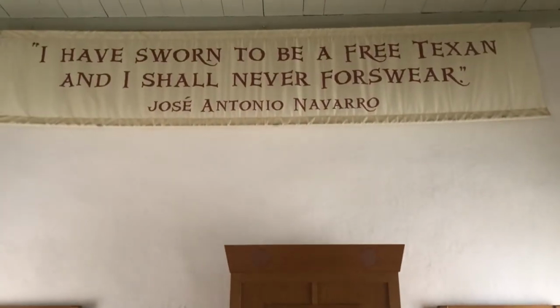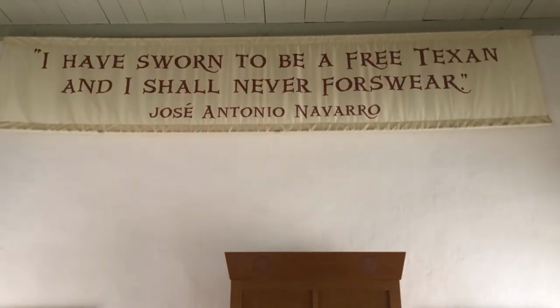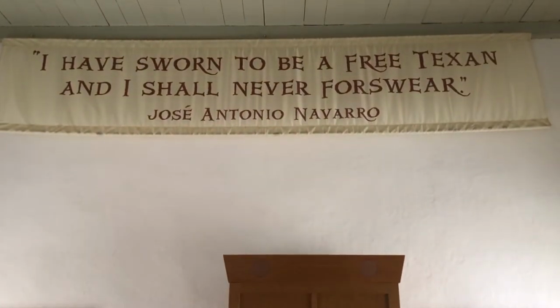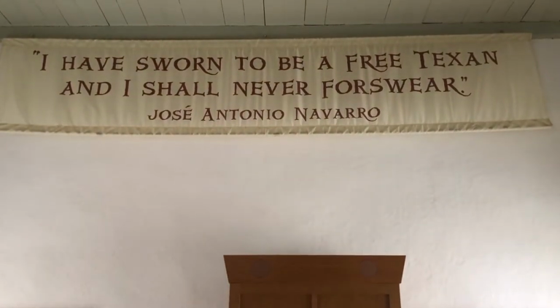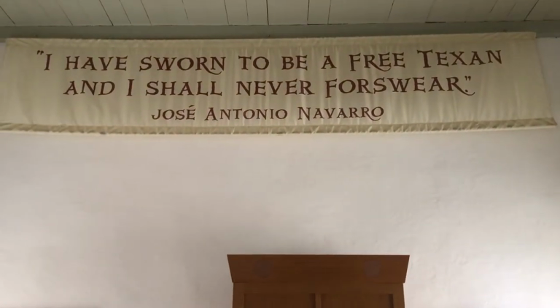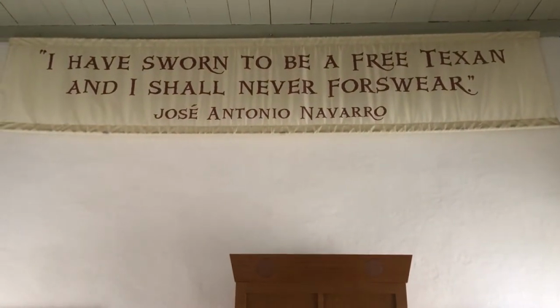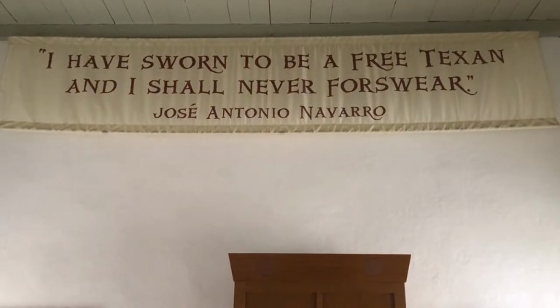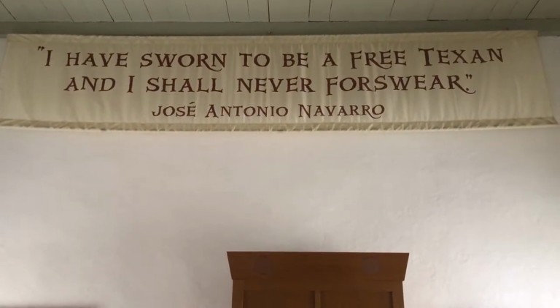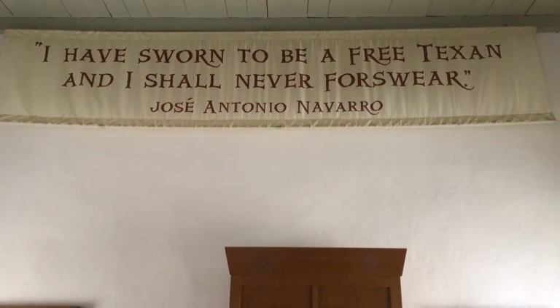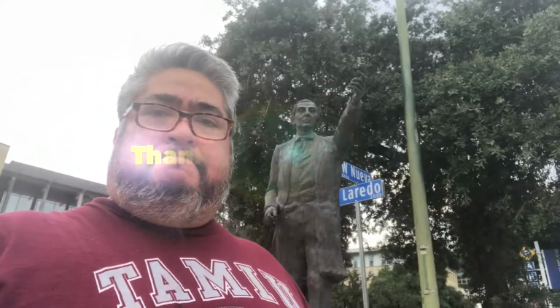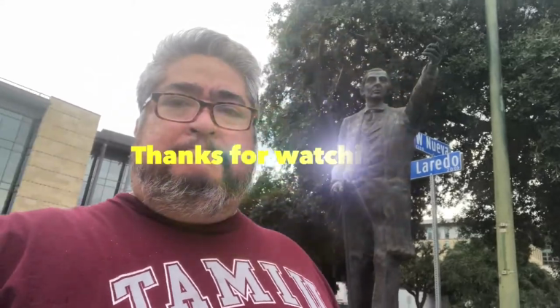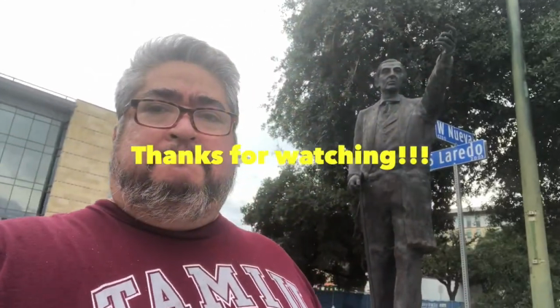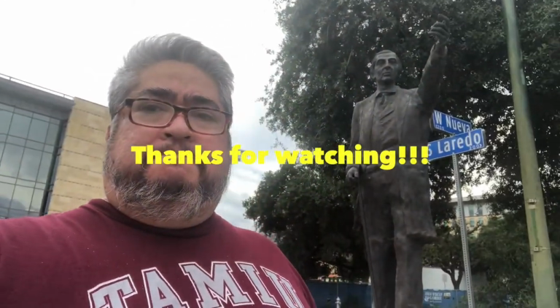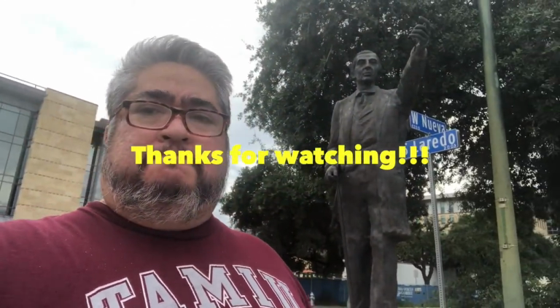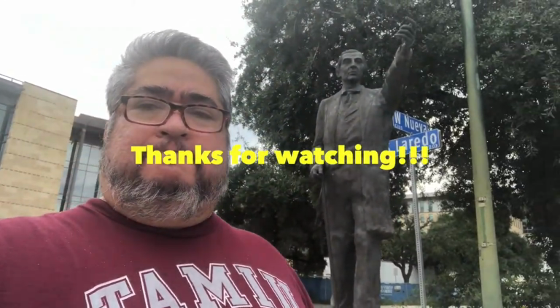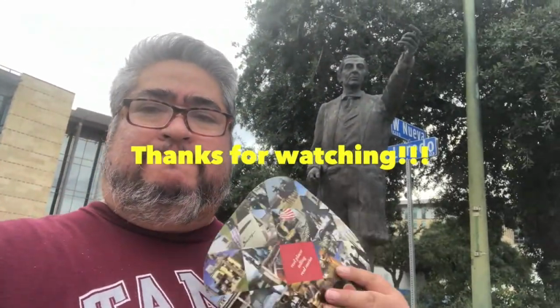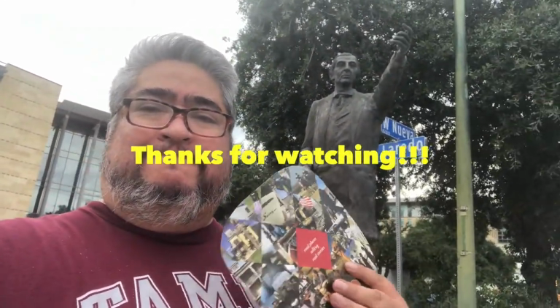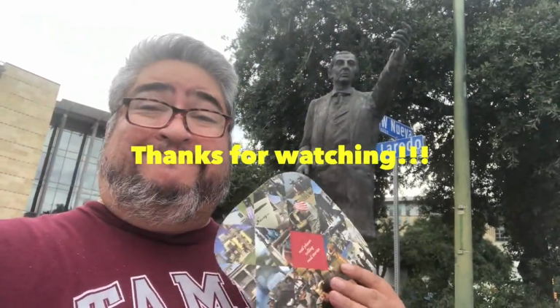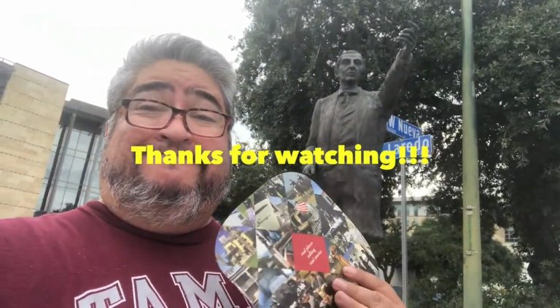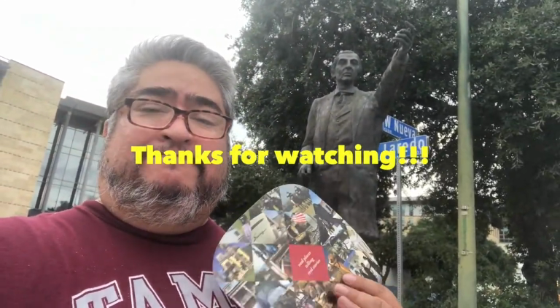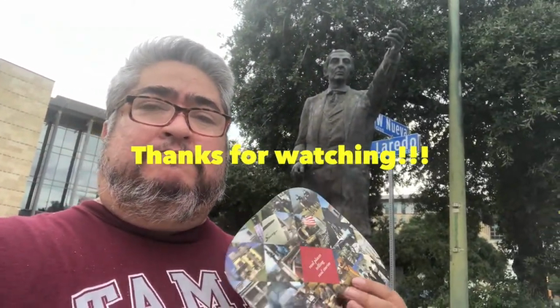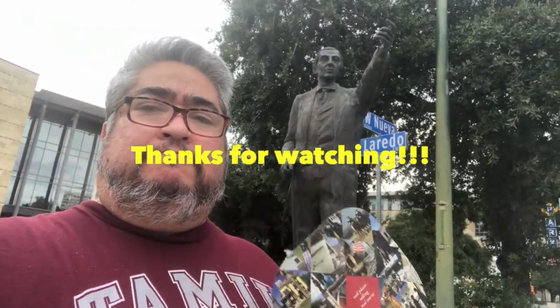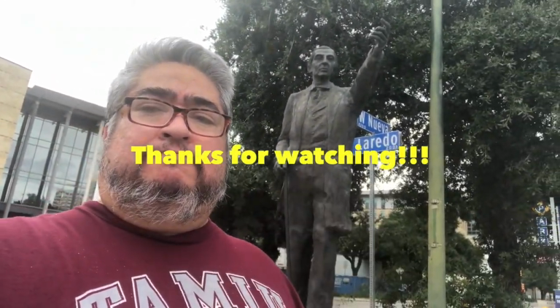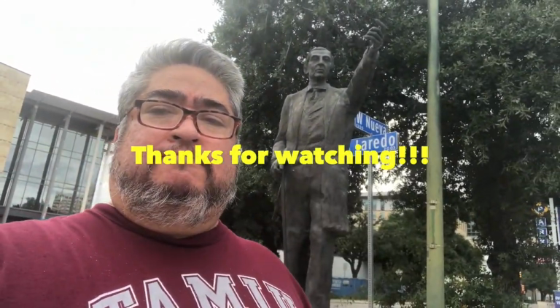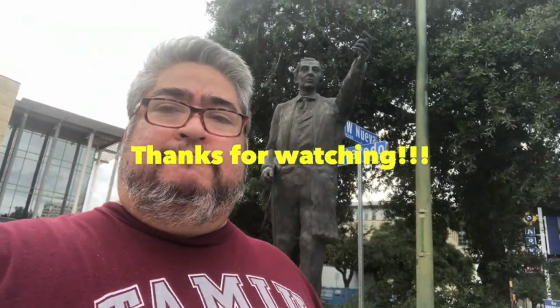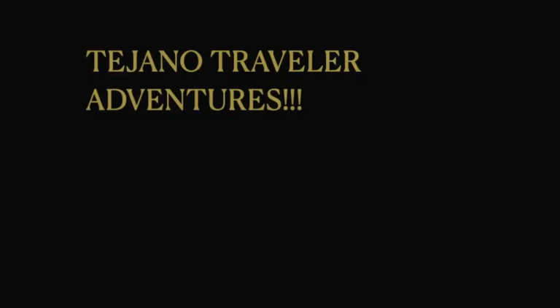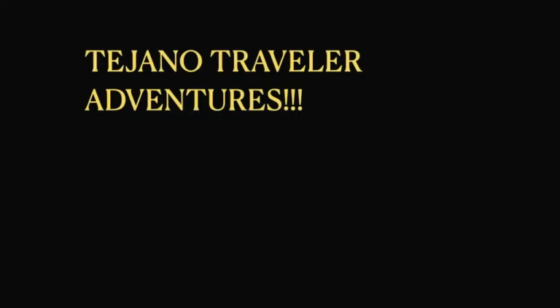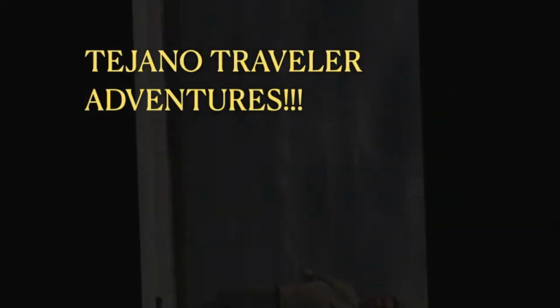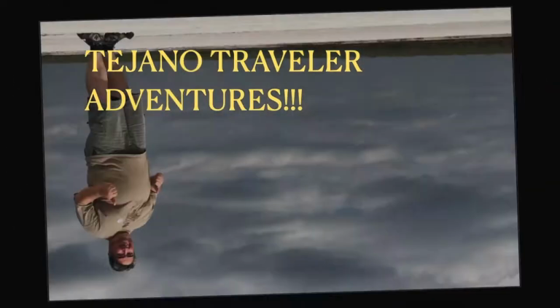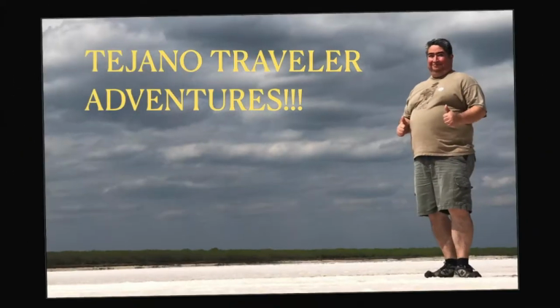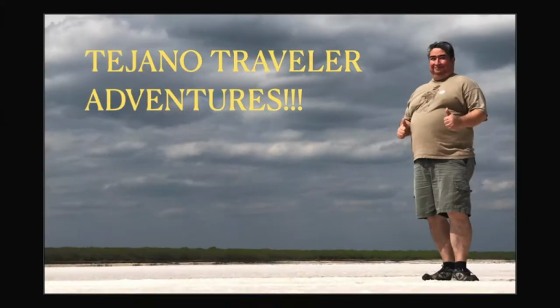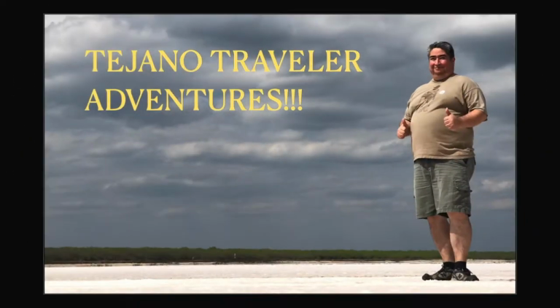He was a signer of the constitution and a leader during the revolution, and he helped the native Tejanos maintain their influence. Anyways, thank you for listening. Make sure to like and subscribe.